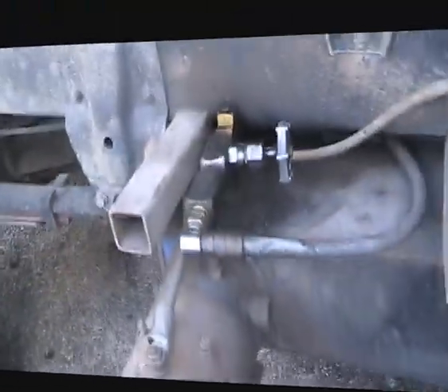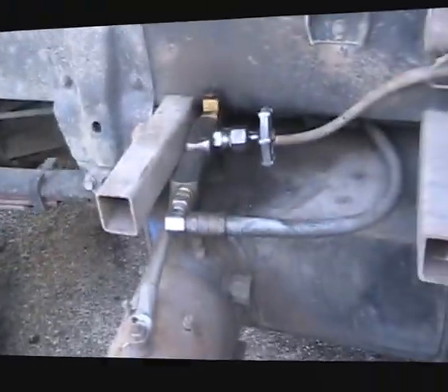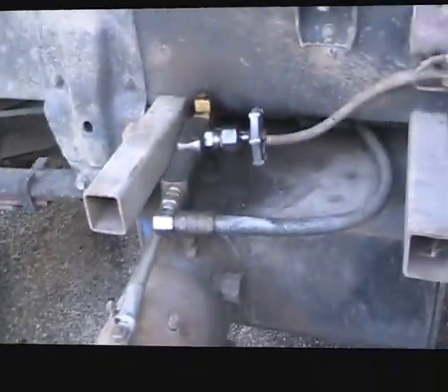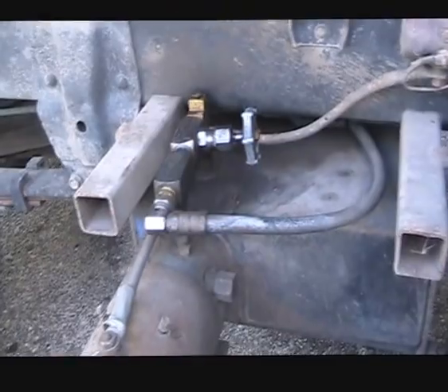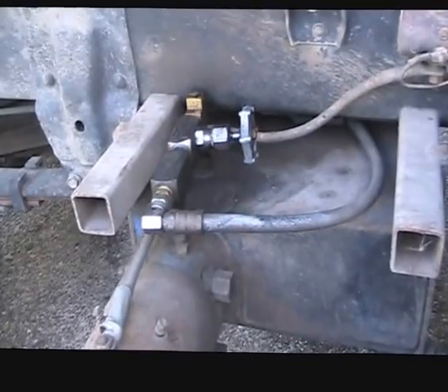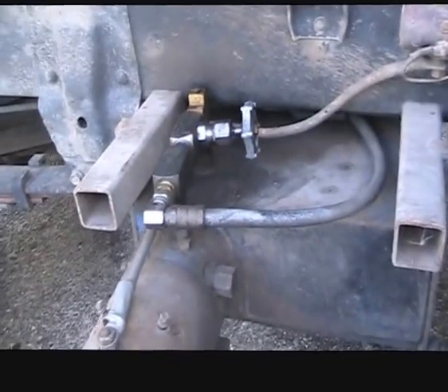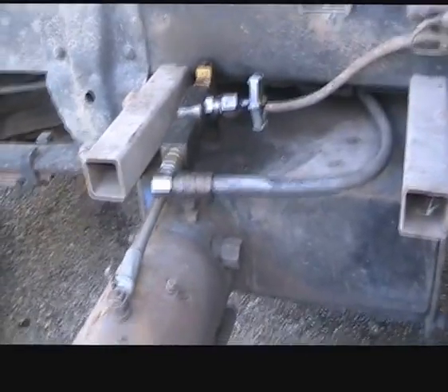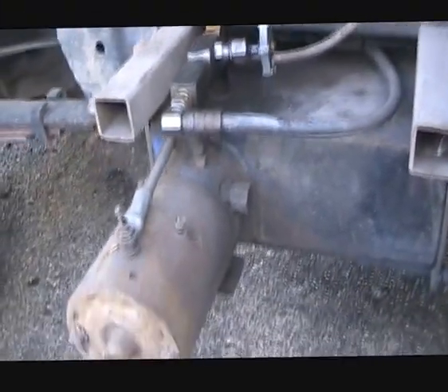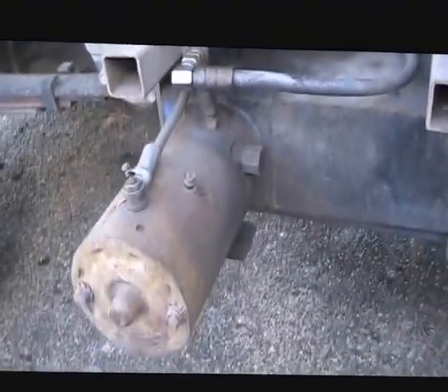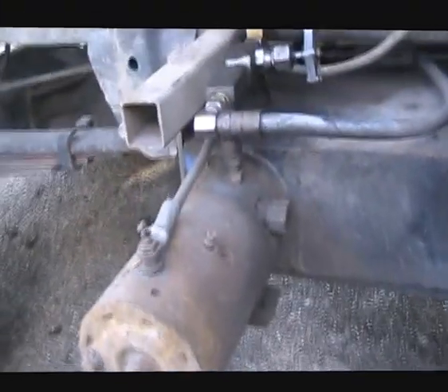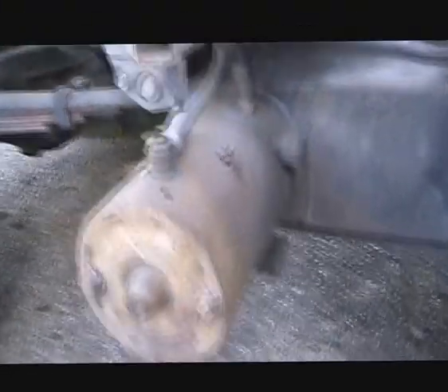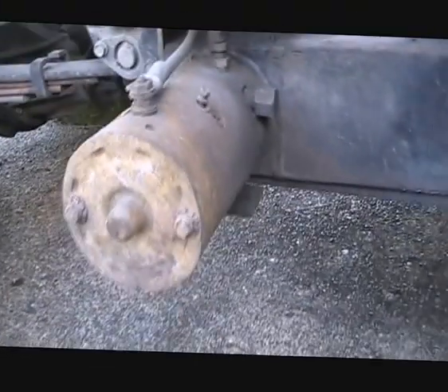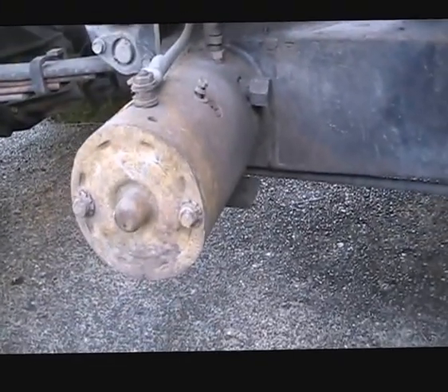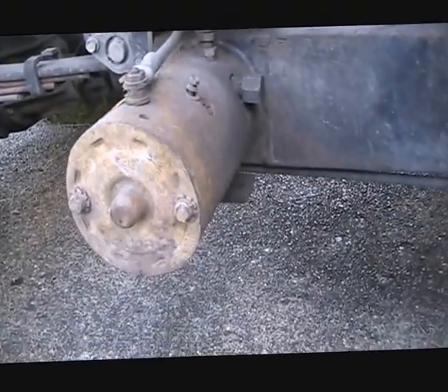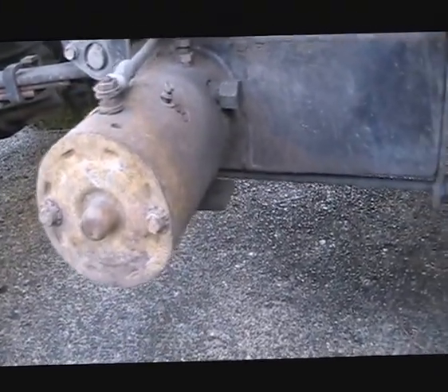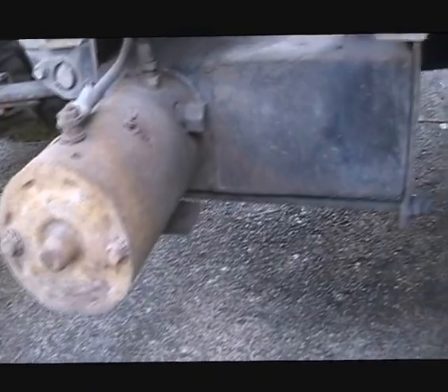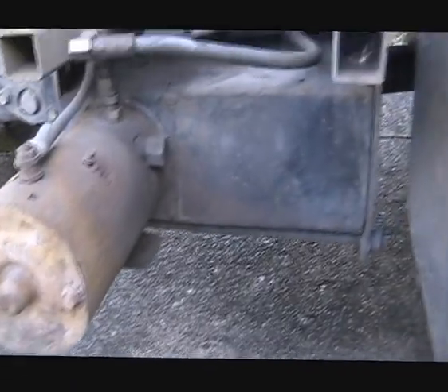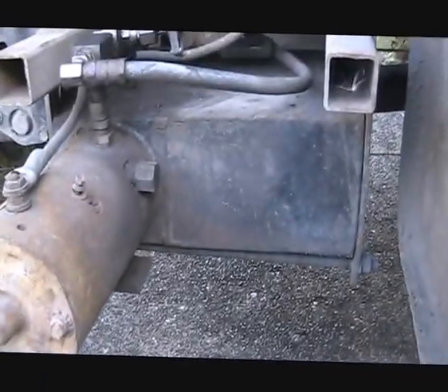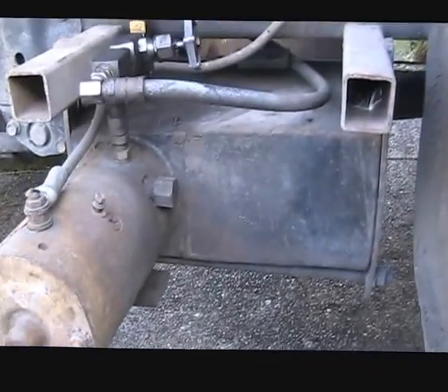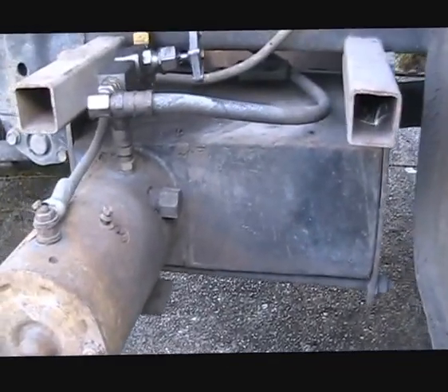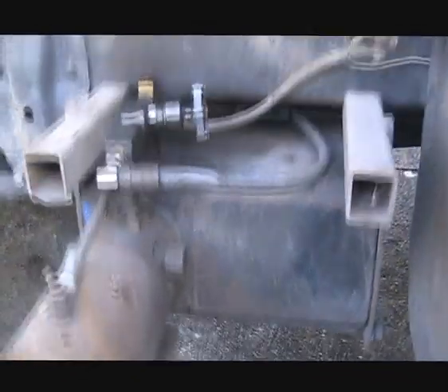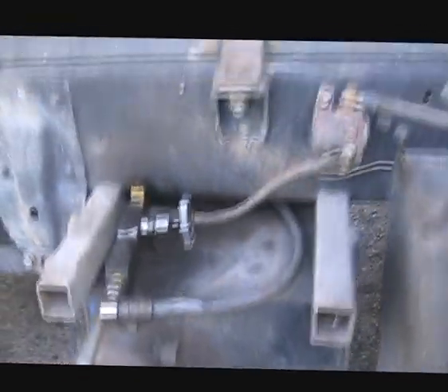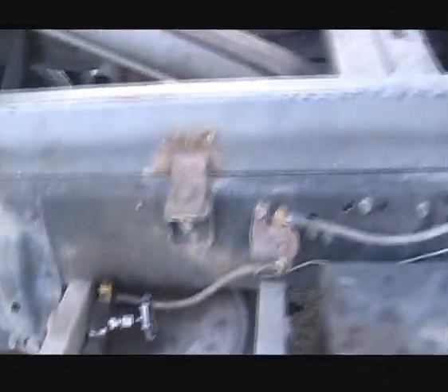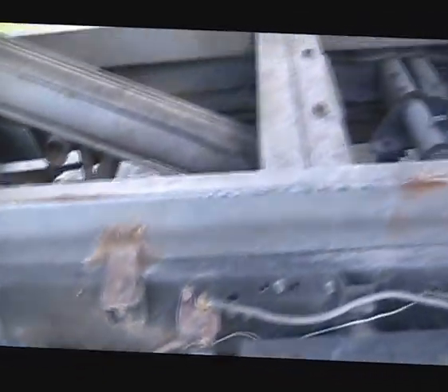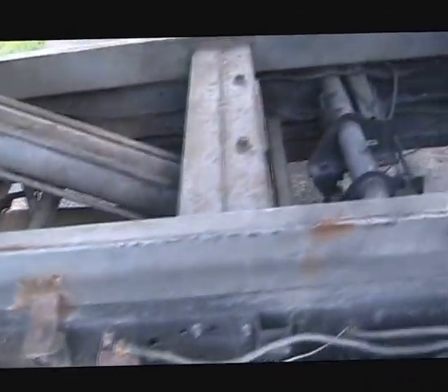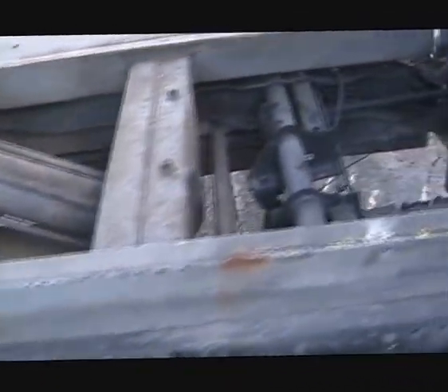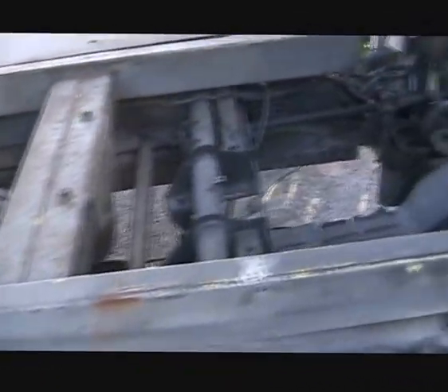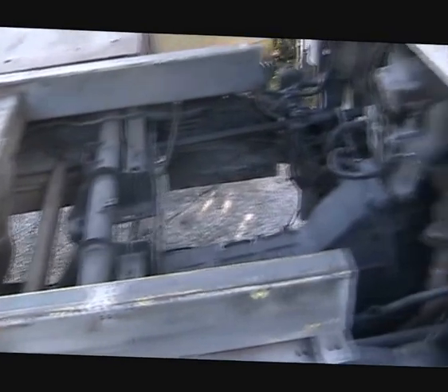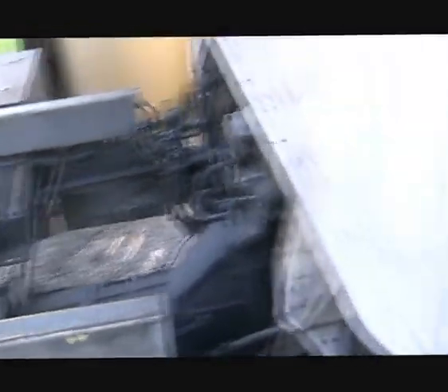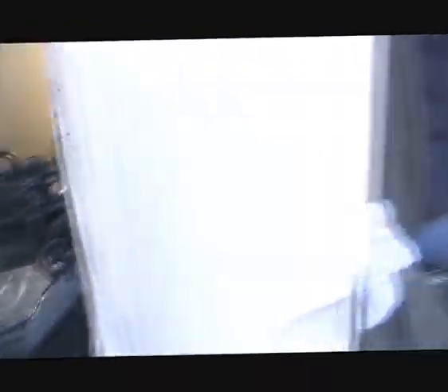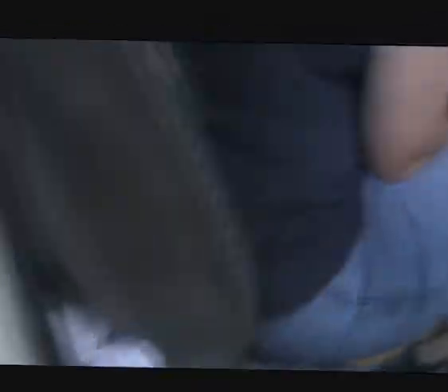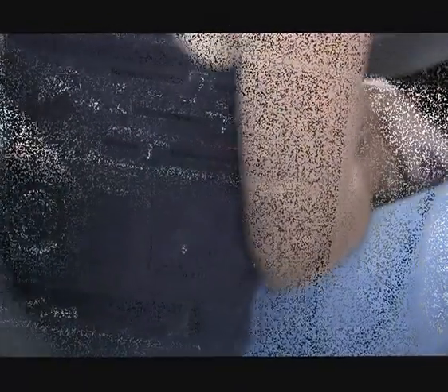That's the electric pump — a bit dirty, but what can you do? It's a truck. And that's just operated from the switch at the front here.